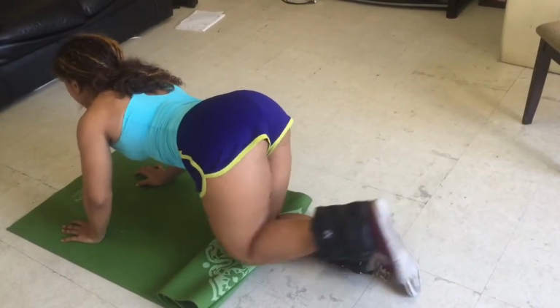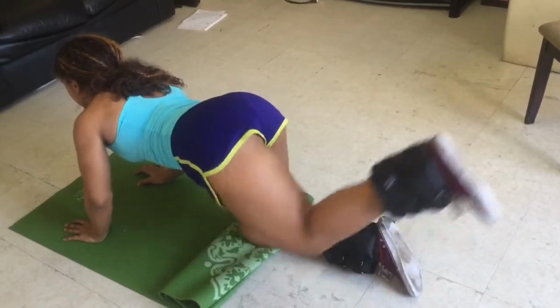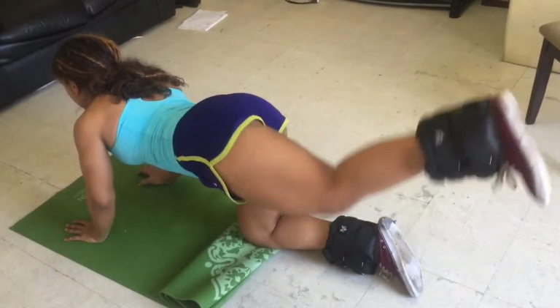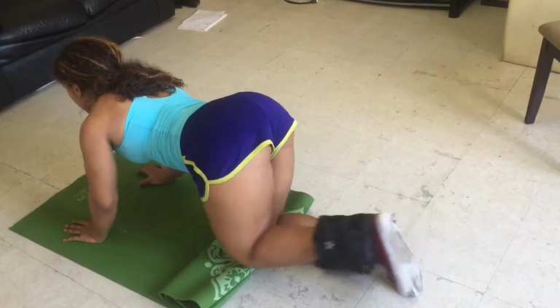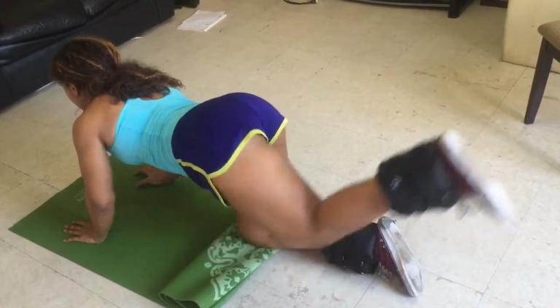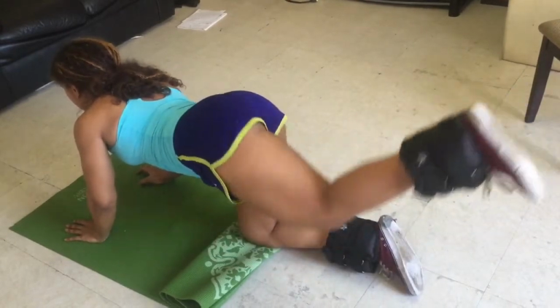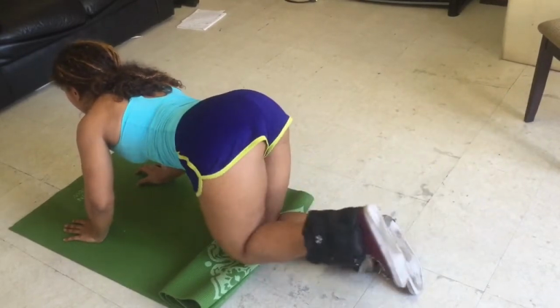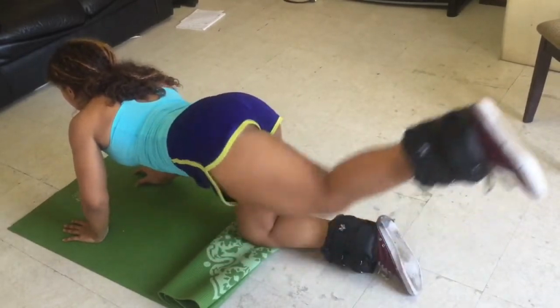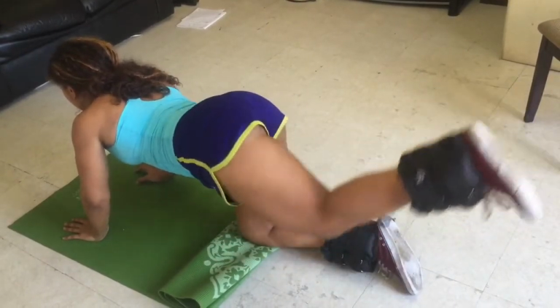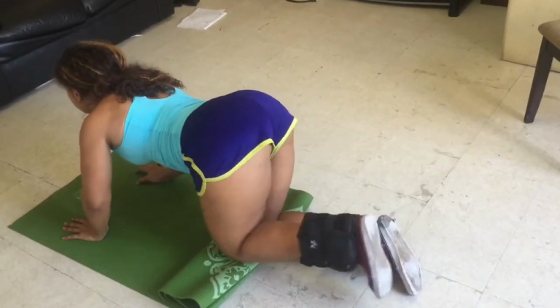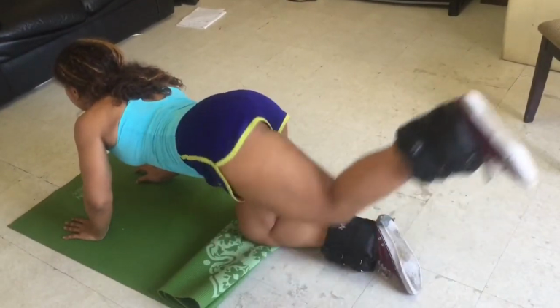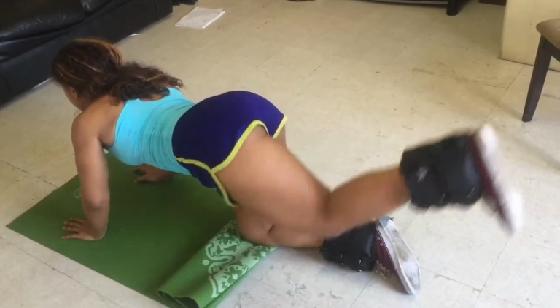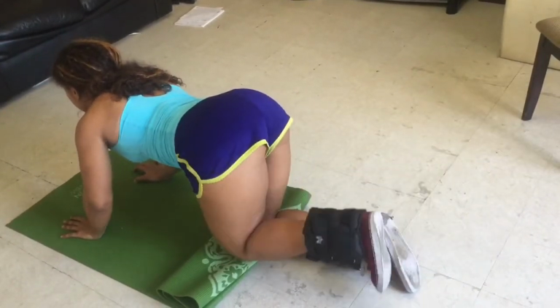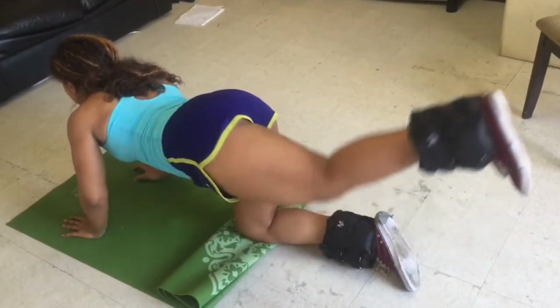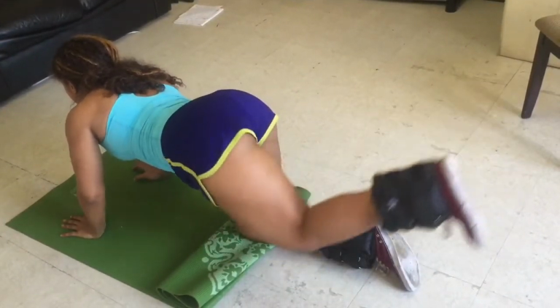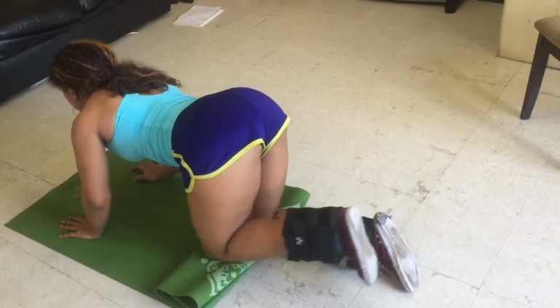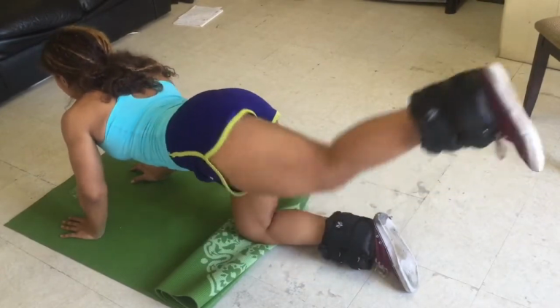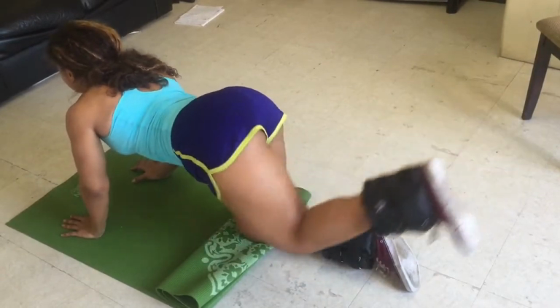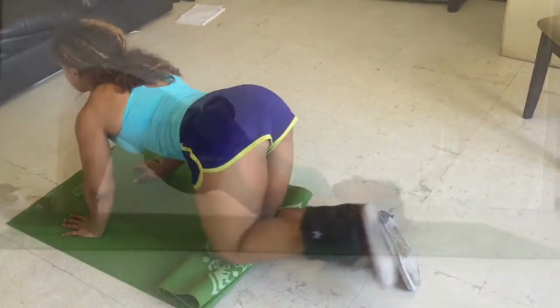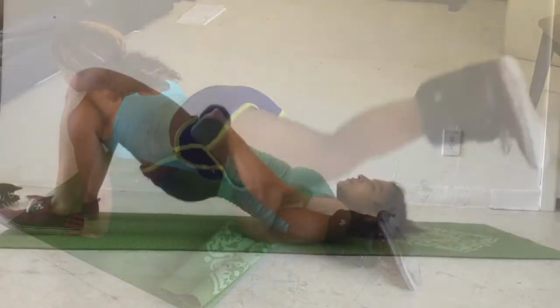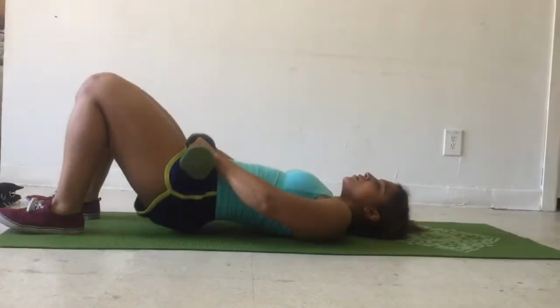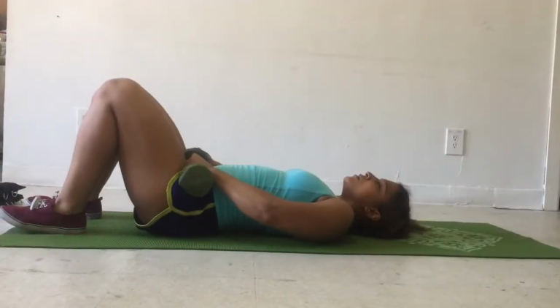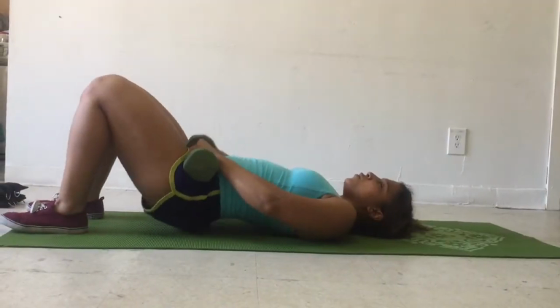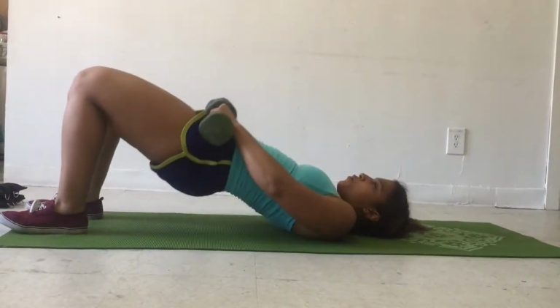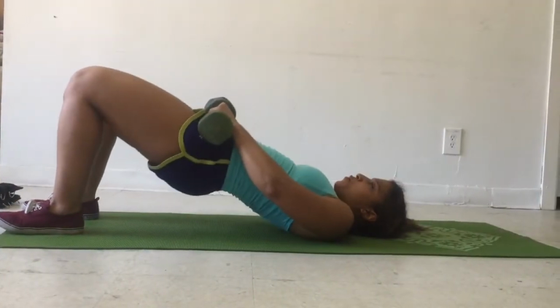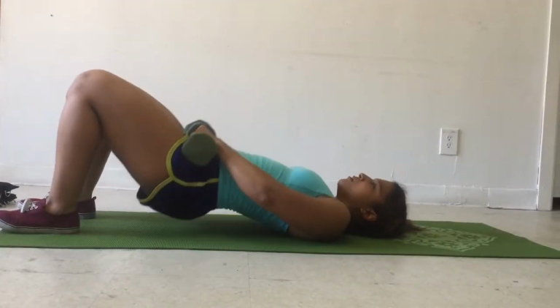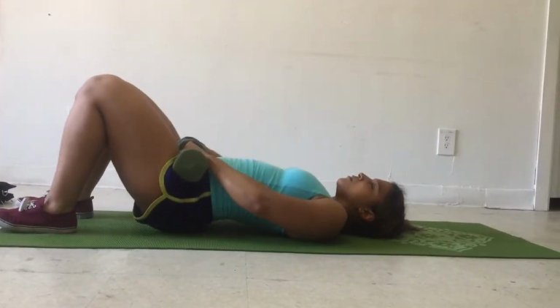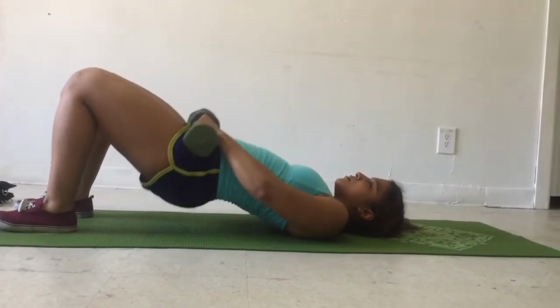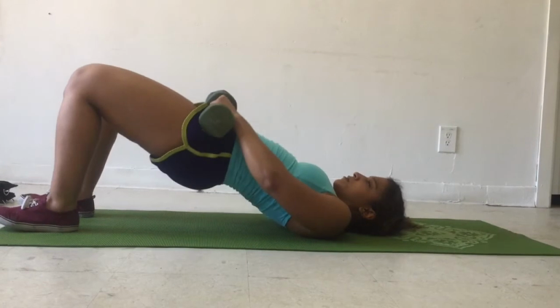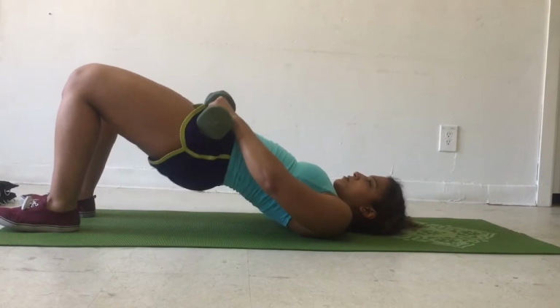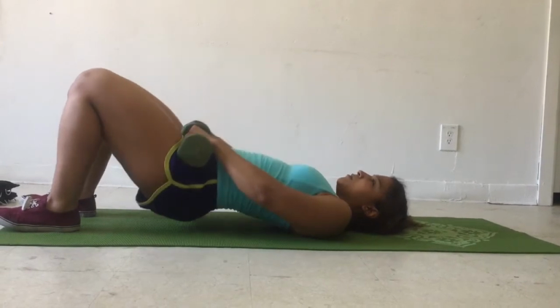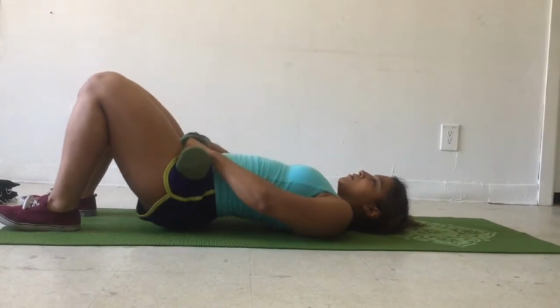You may add ankle weights as I did, or resistance bands for more resistance to fully work that muscle out. Last but not least, our final exercise — the glute bridge.